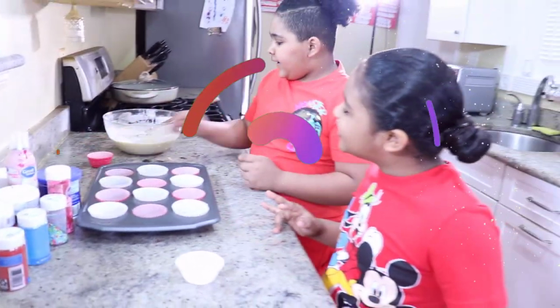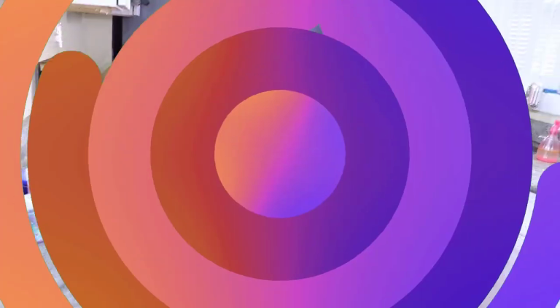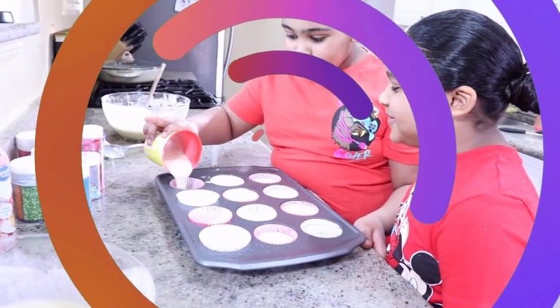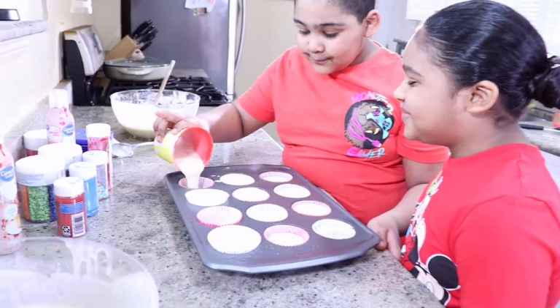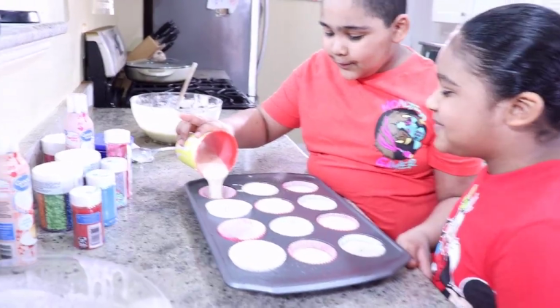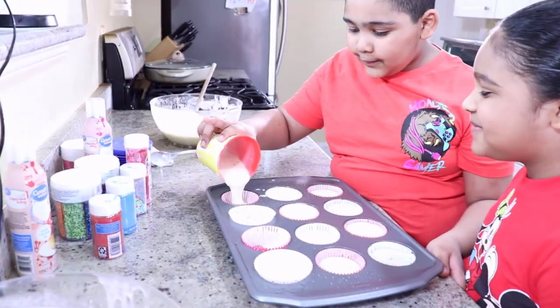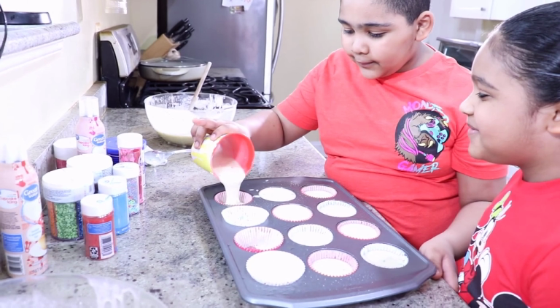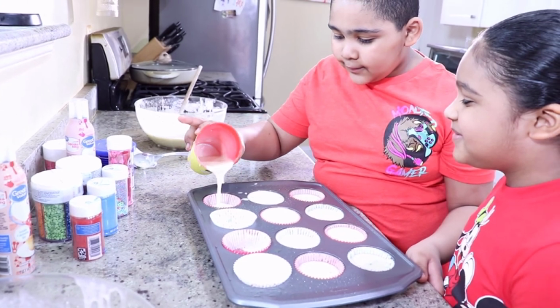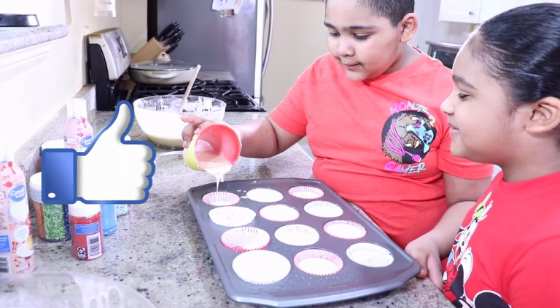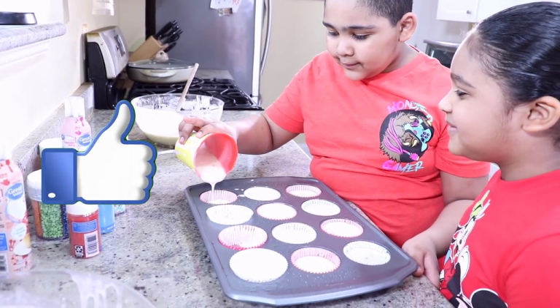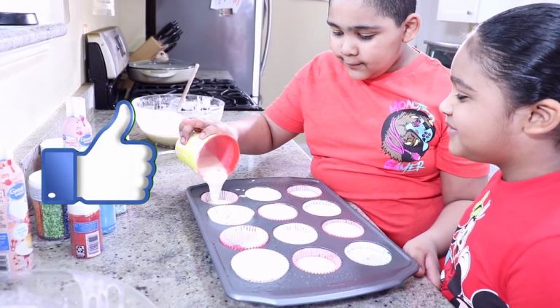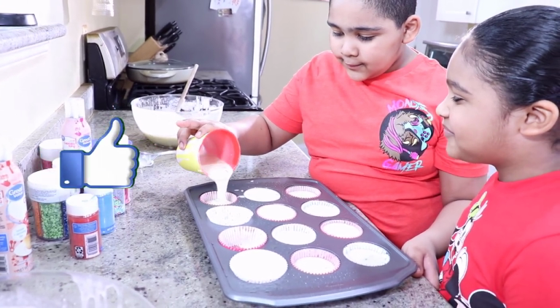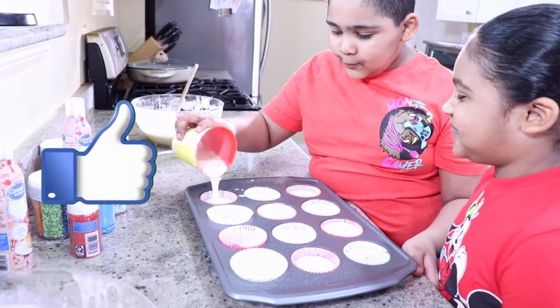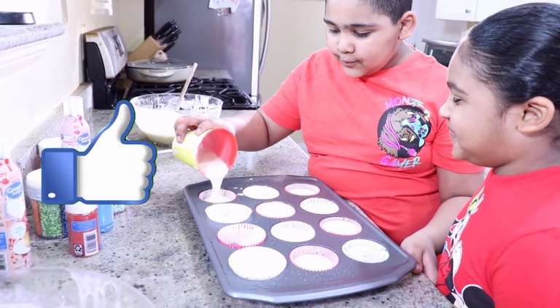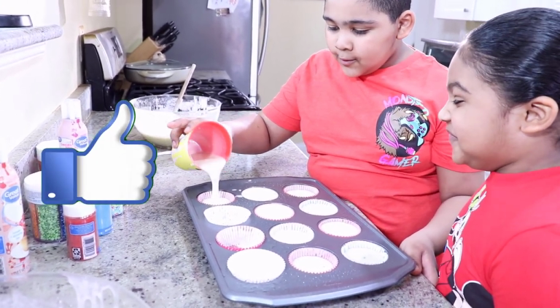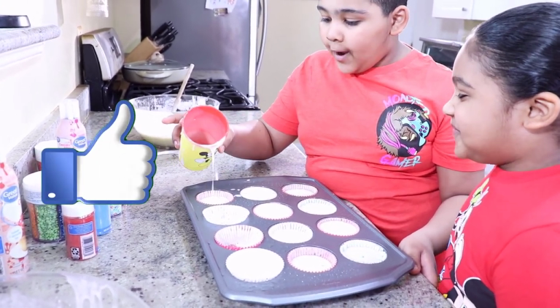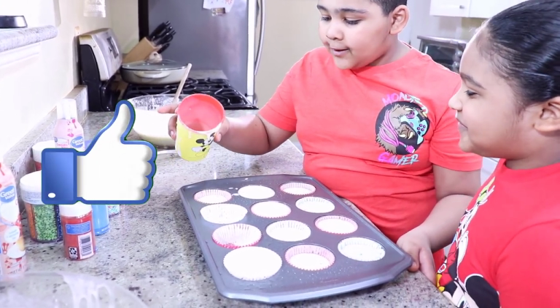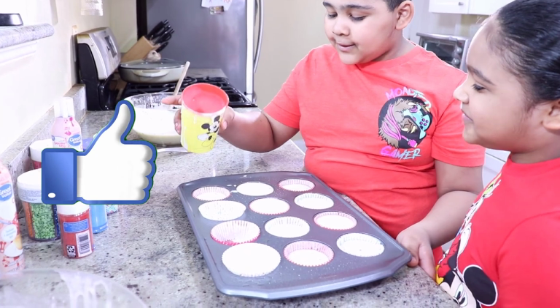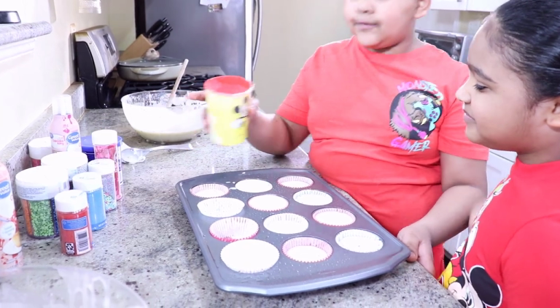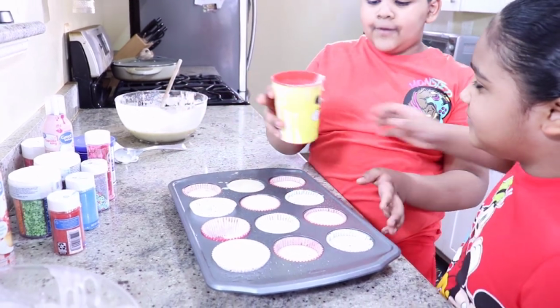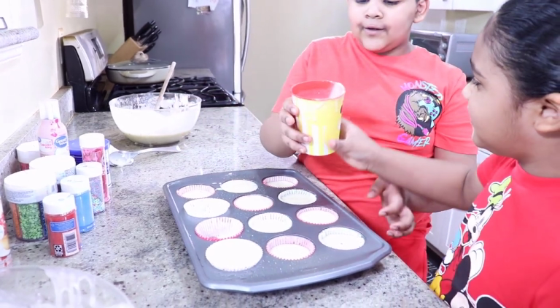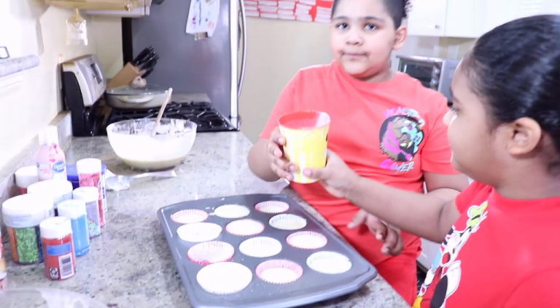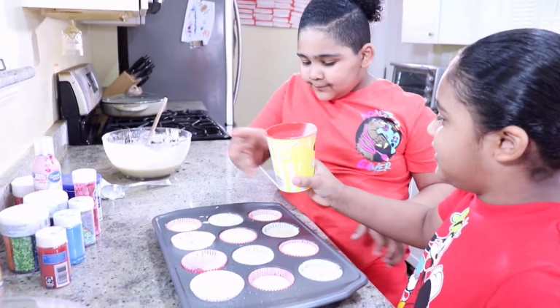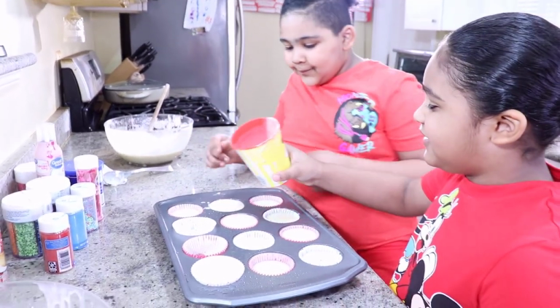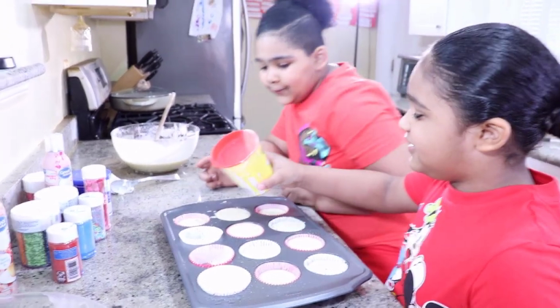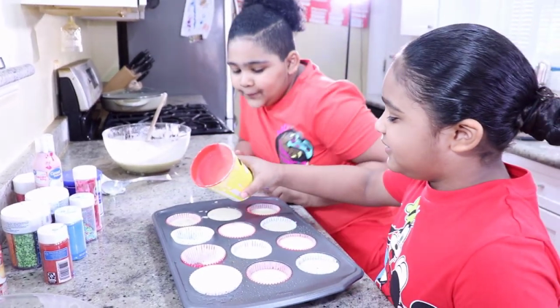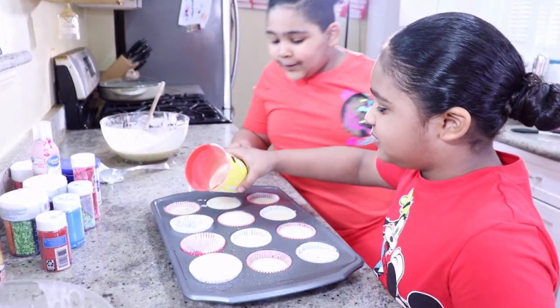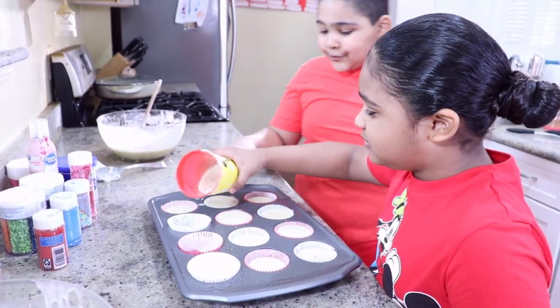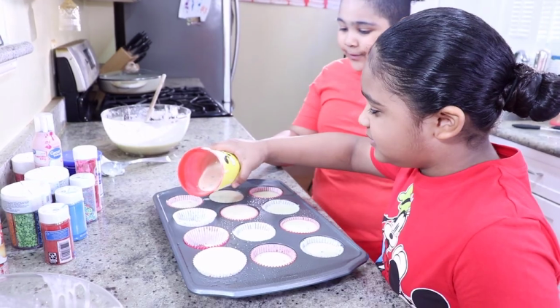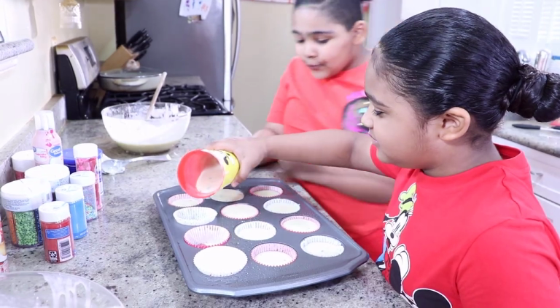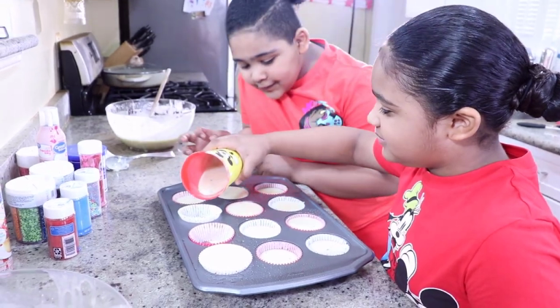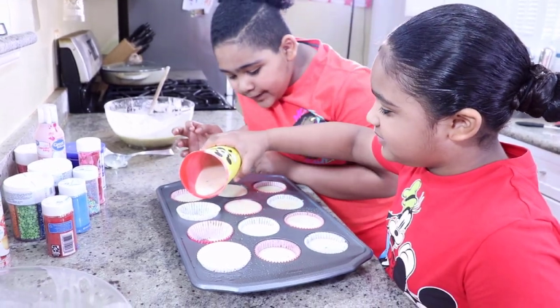Okay, we are done! So is that enough? A little bit more. Okay, that's enough, I think that's enough. Amazing! Look at those two, it's overfilling already!